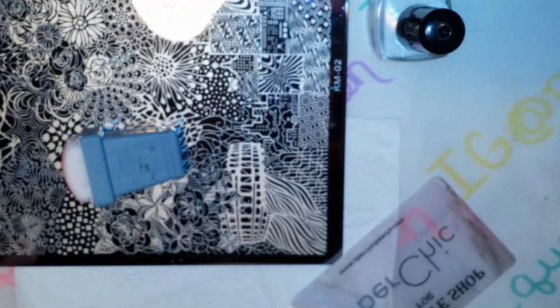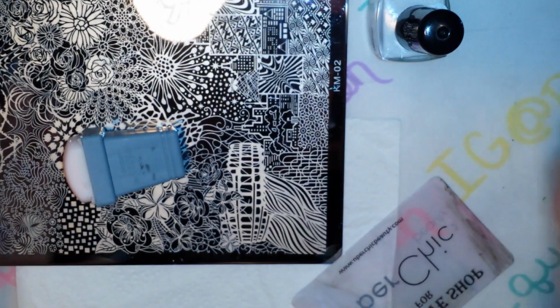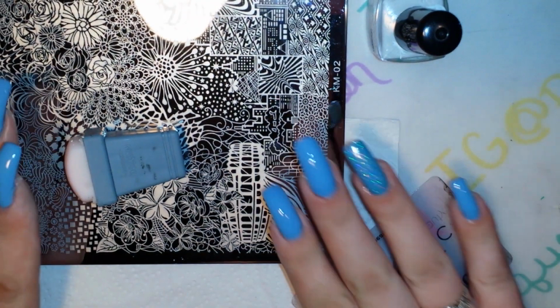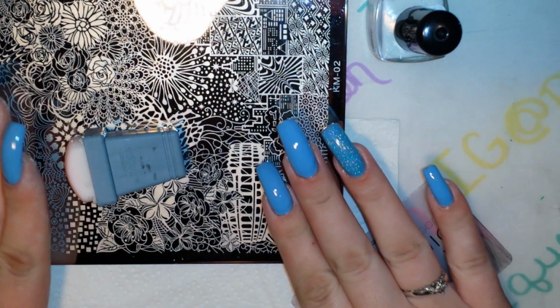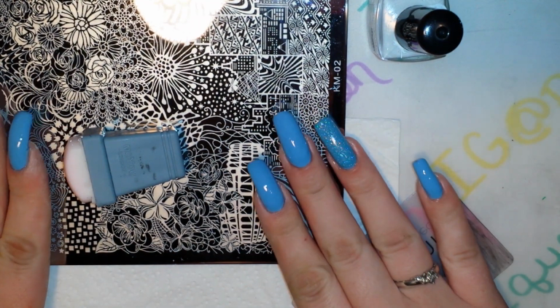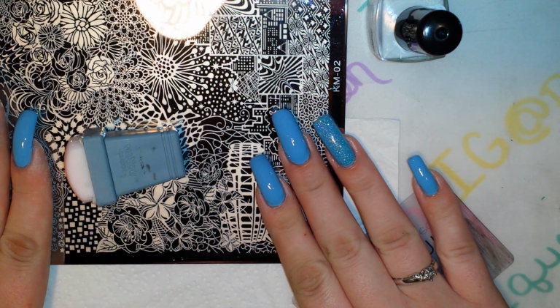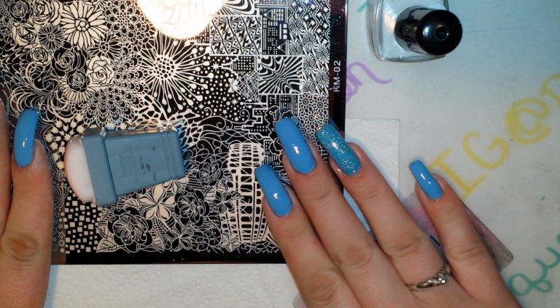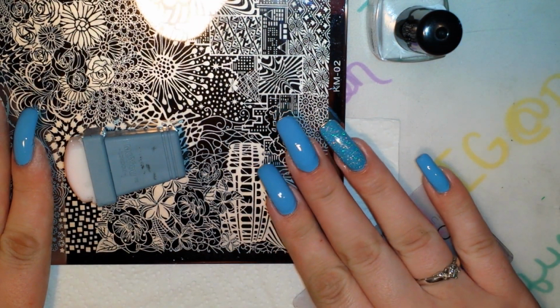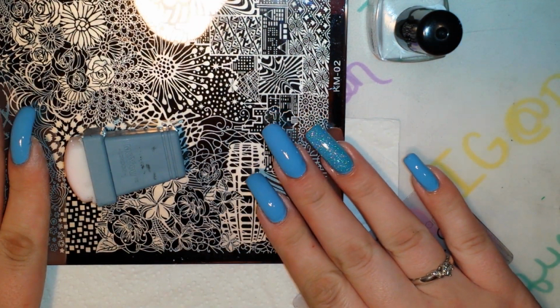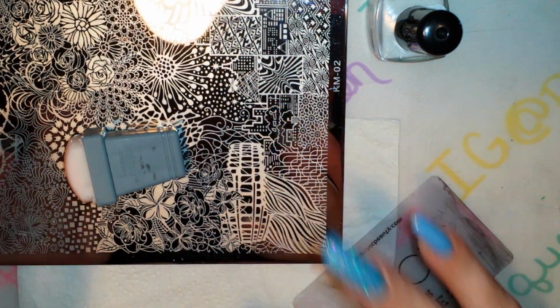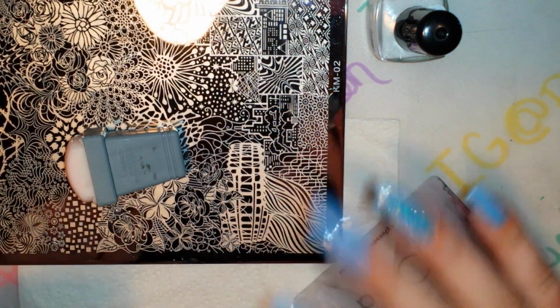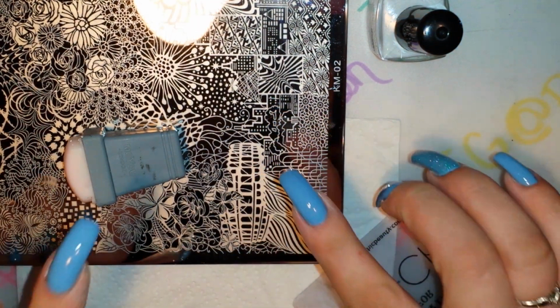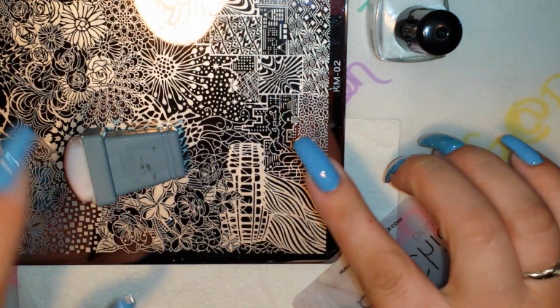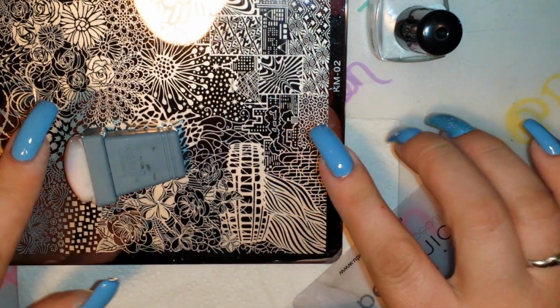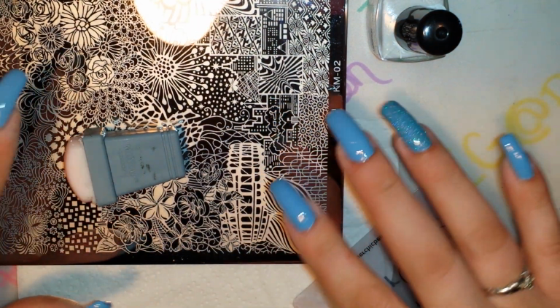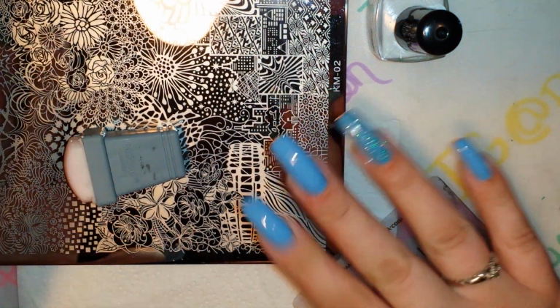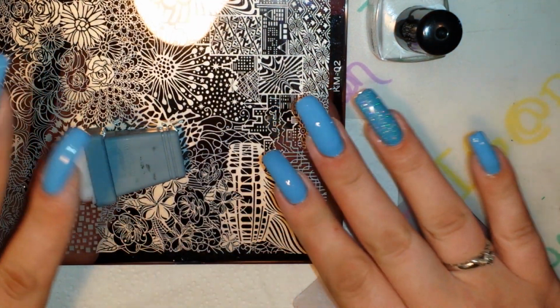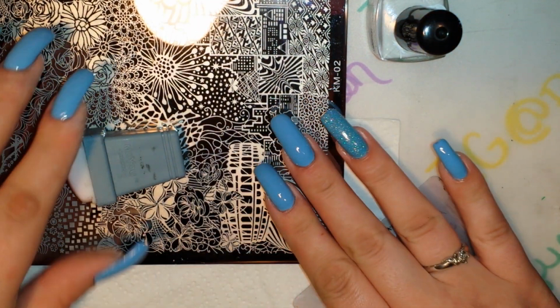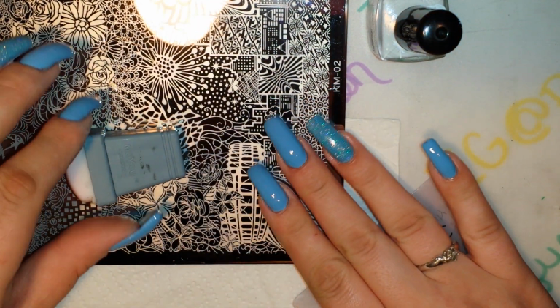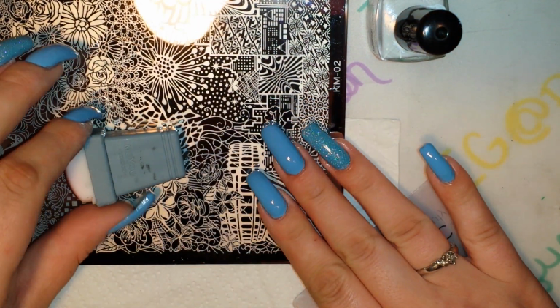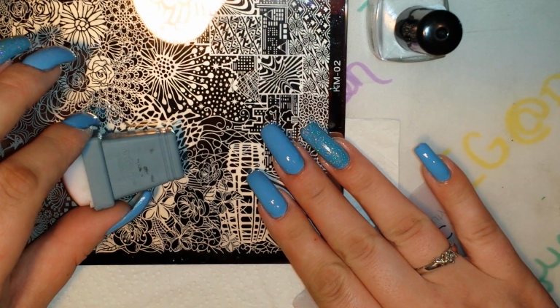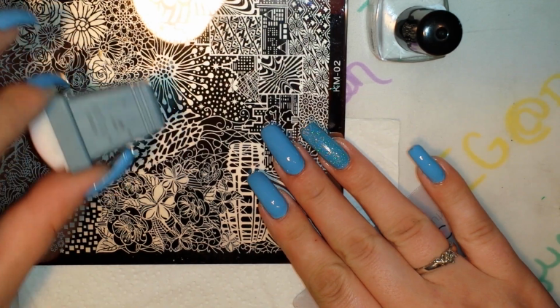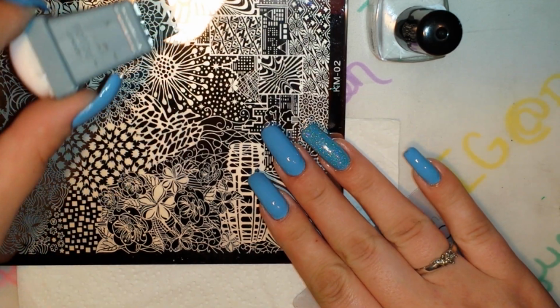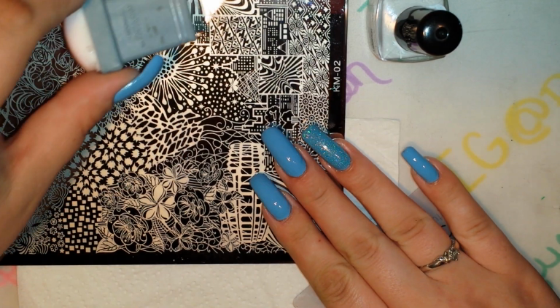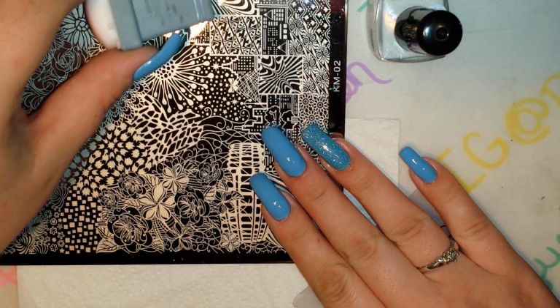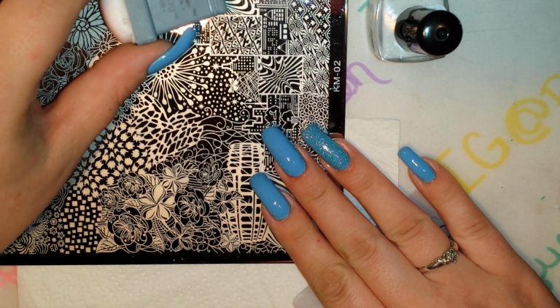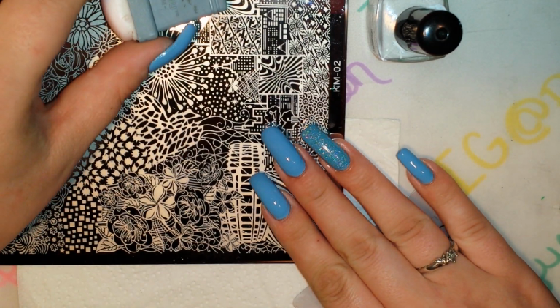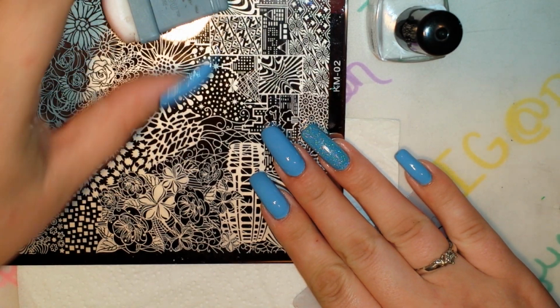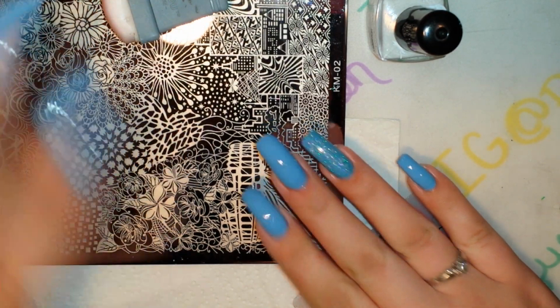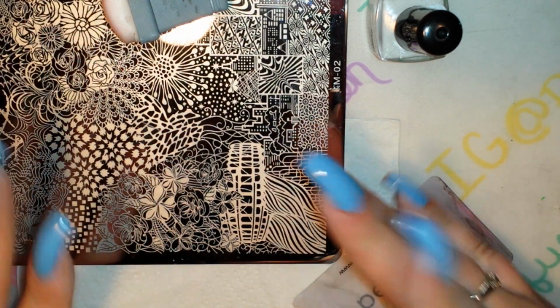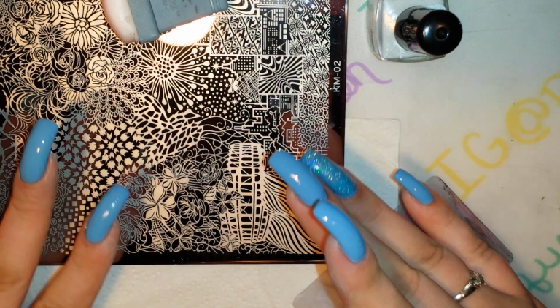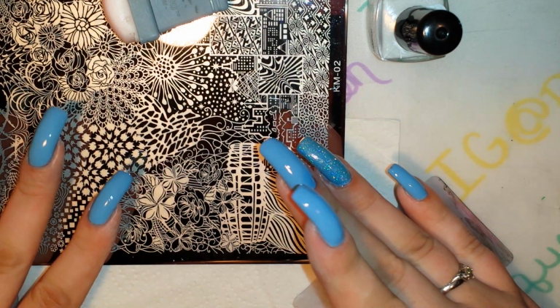I'm back with another video and today is day 13 in the 31-day nail art challenge, and today's theme is animal print.